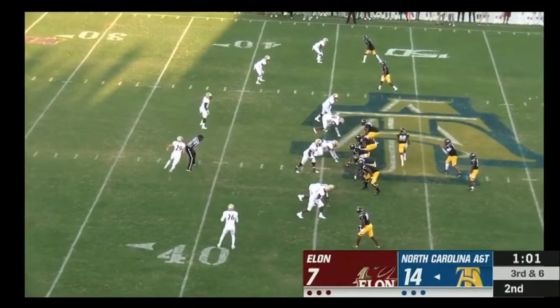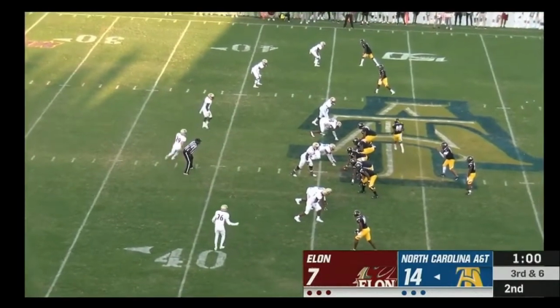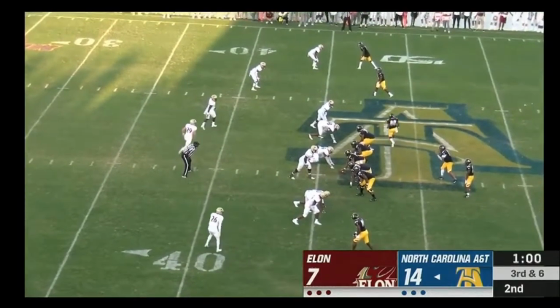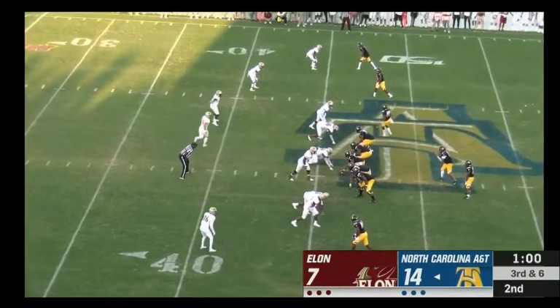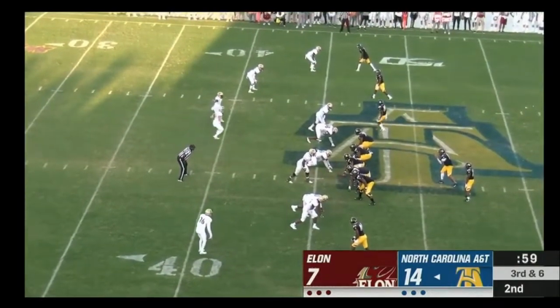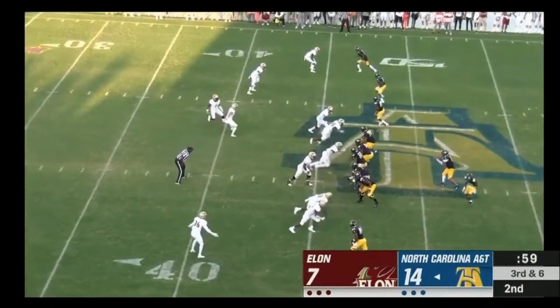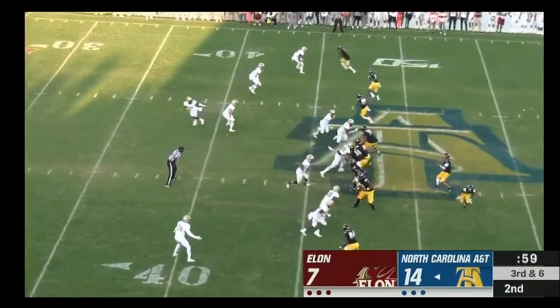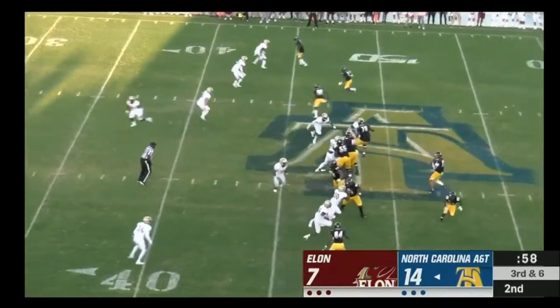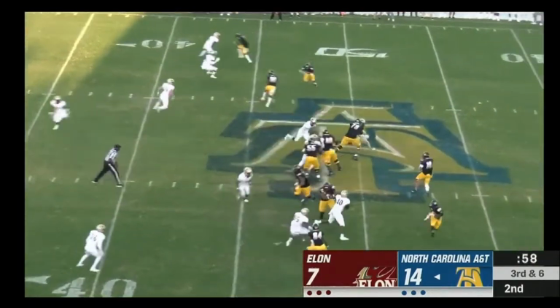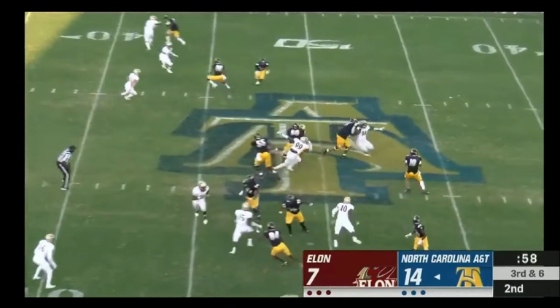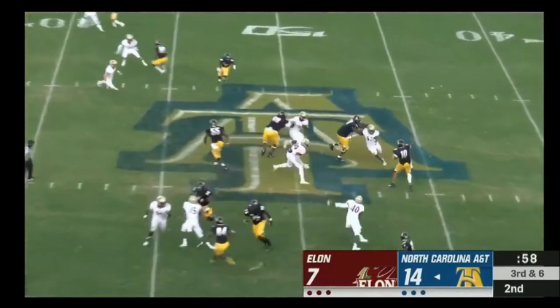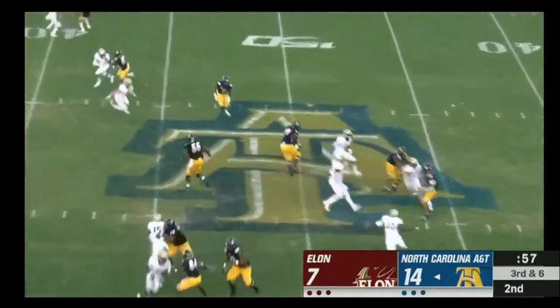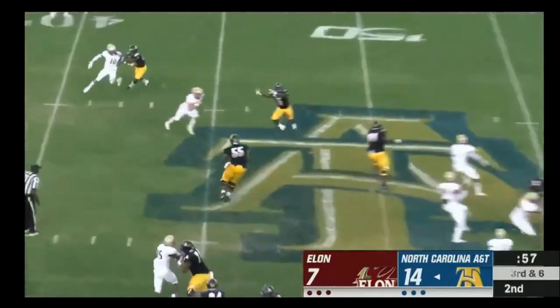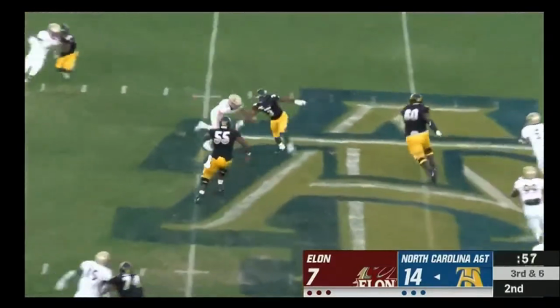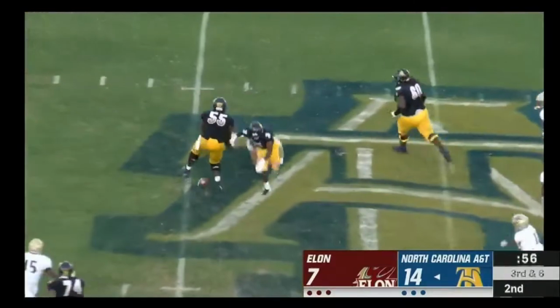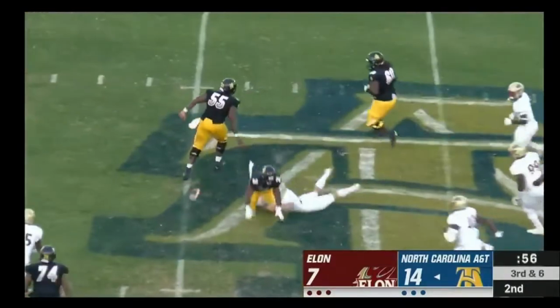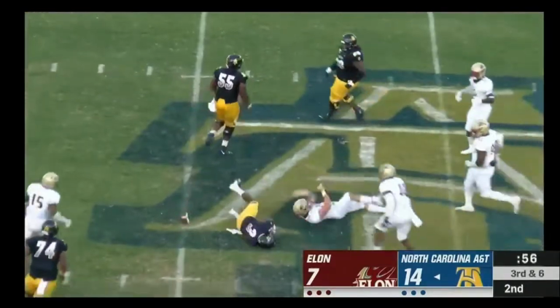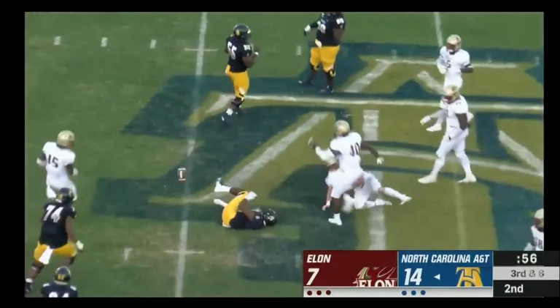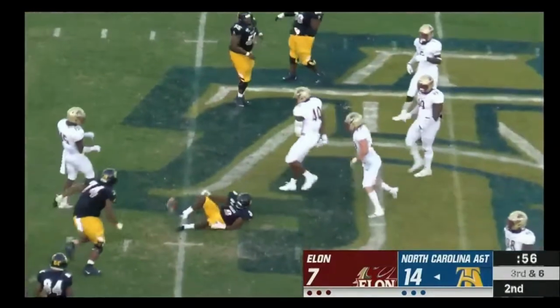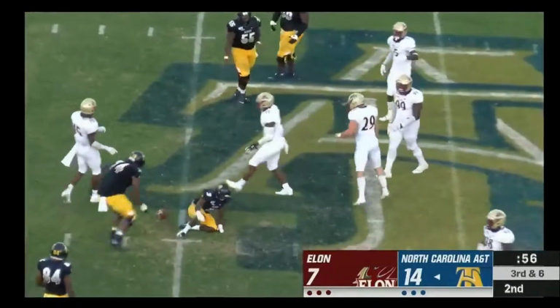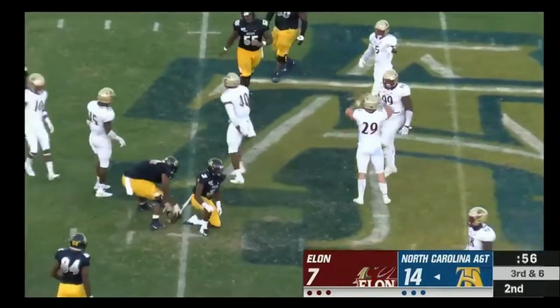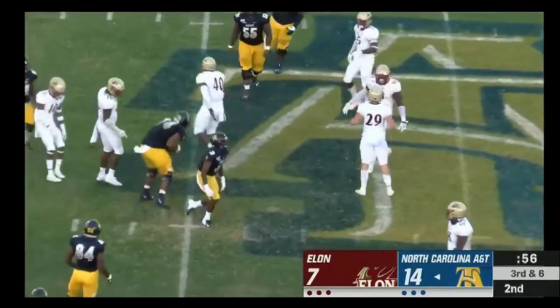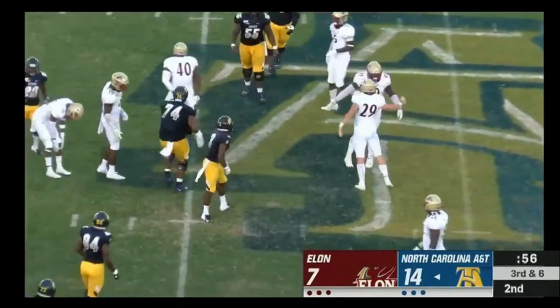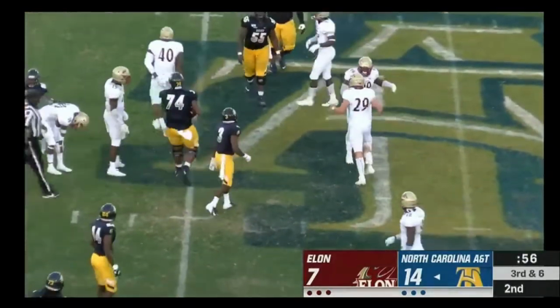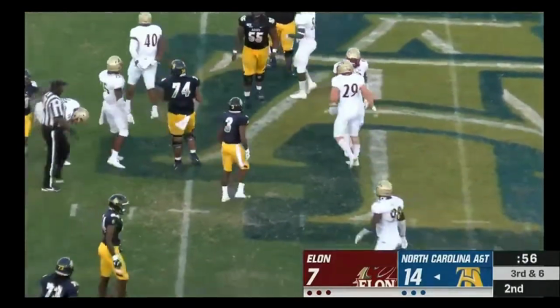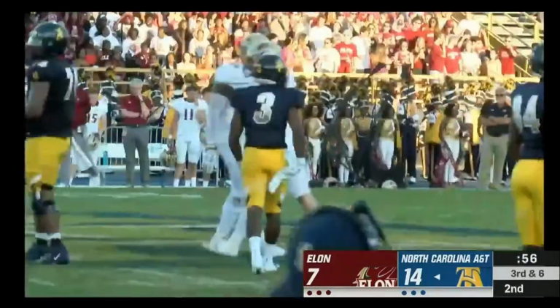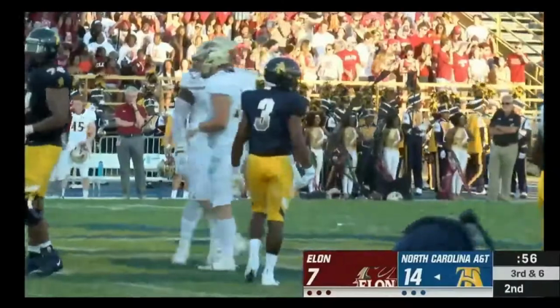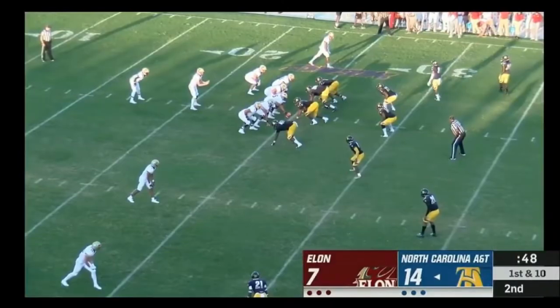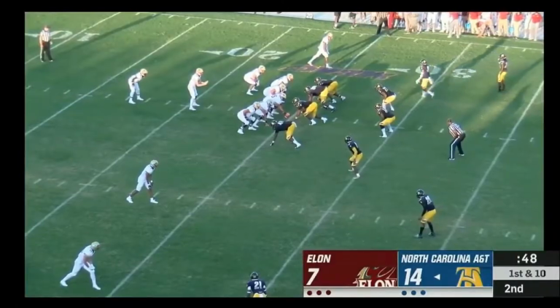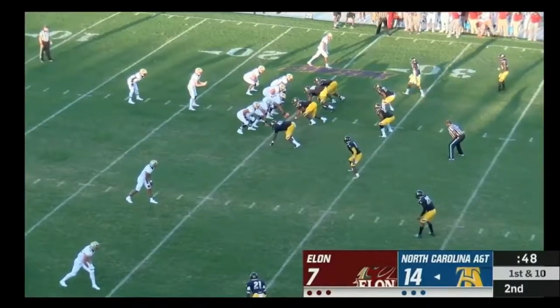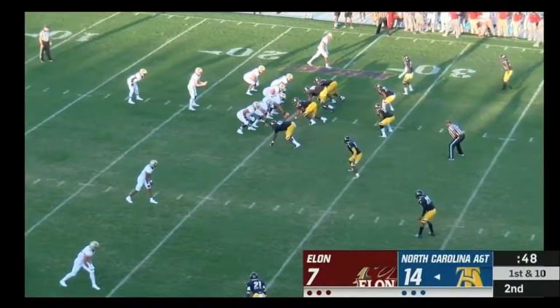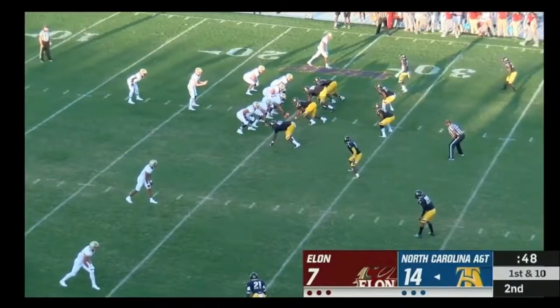Banks at the top of your screen — it's me, locked in man. Carter gets rid of it quickly and that one will fall to the ground incomplete. Davis Cheek with 48 seconds to work with.